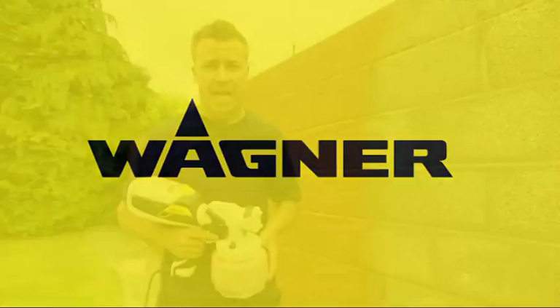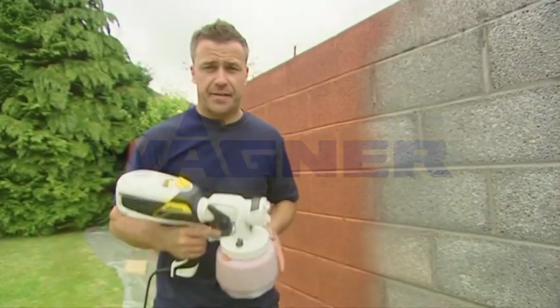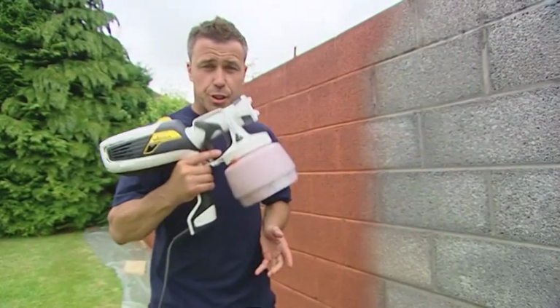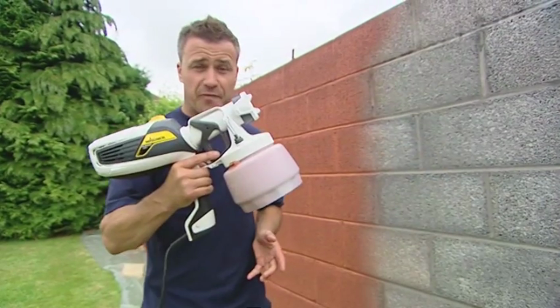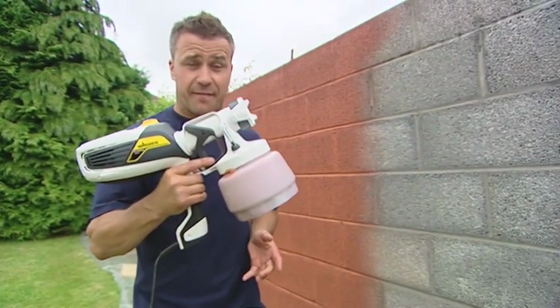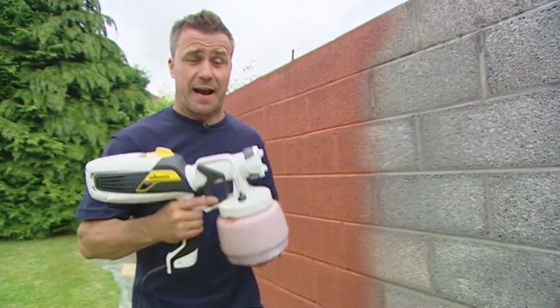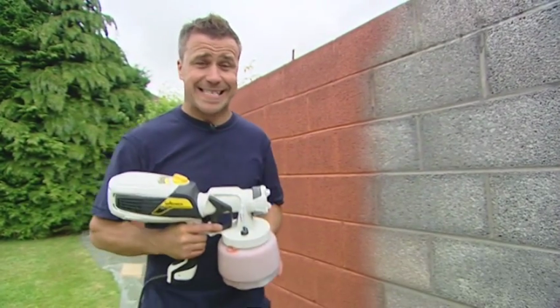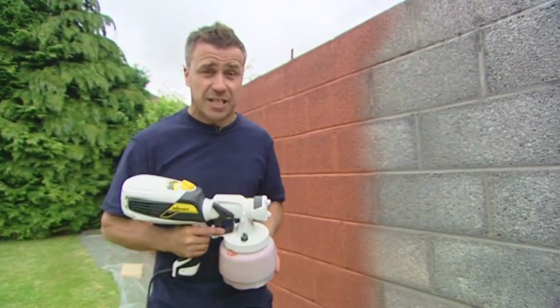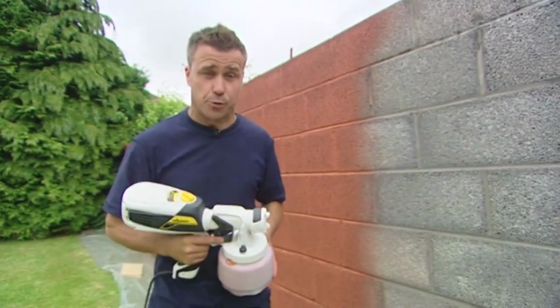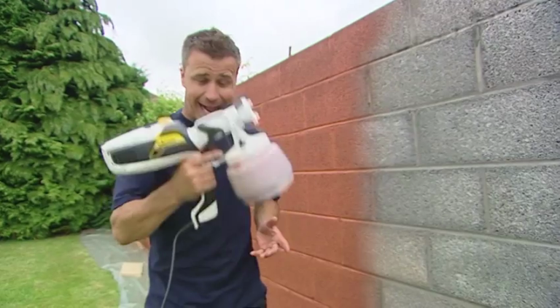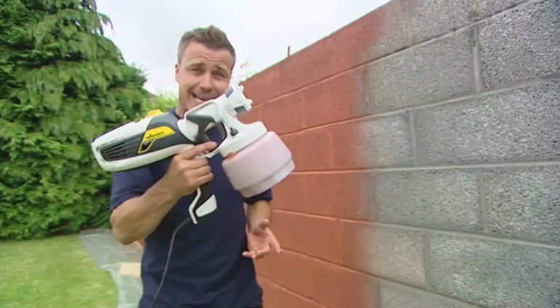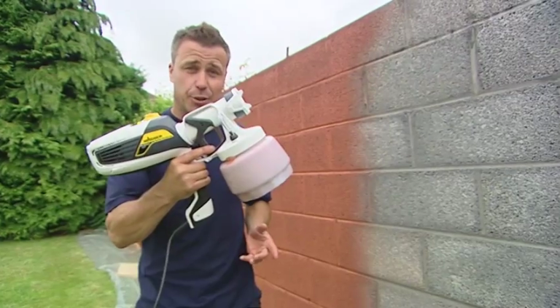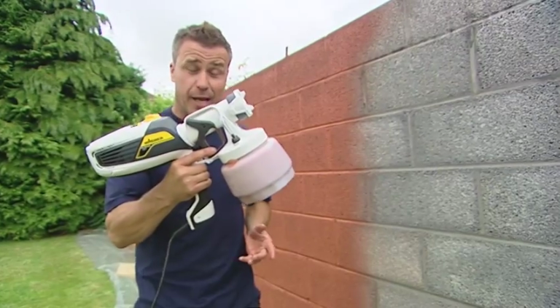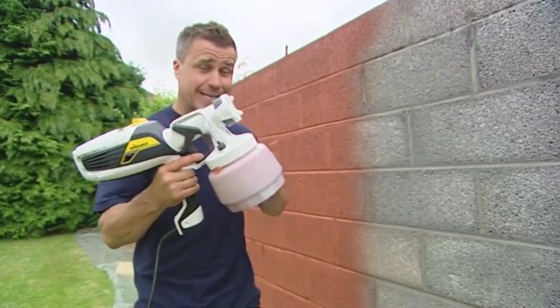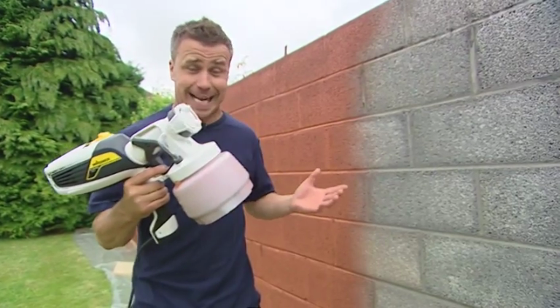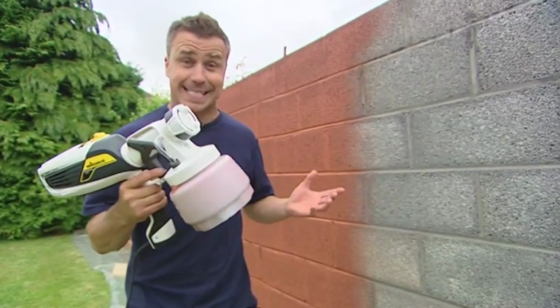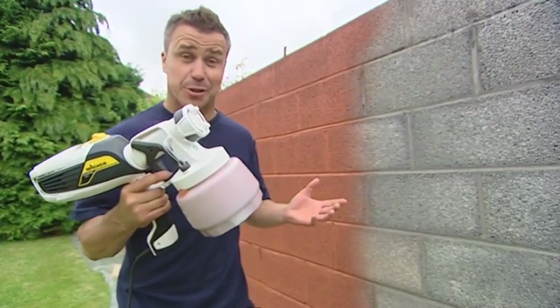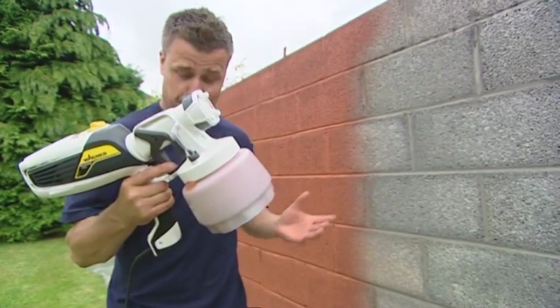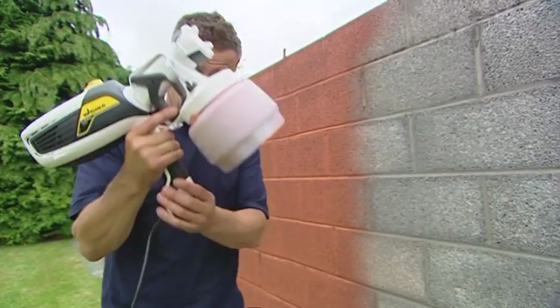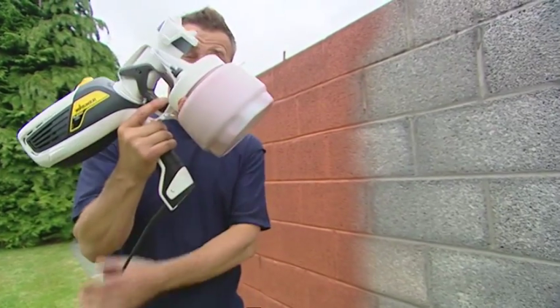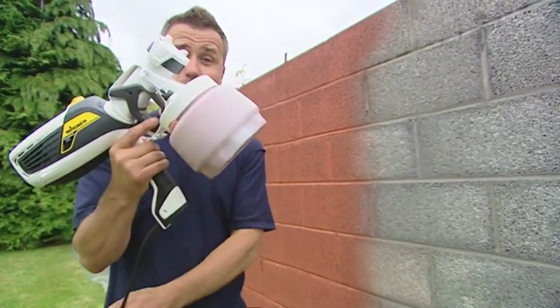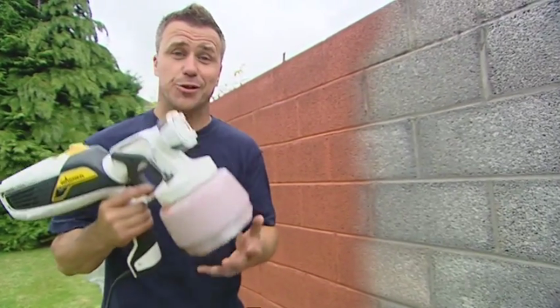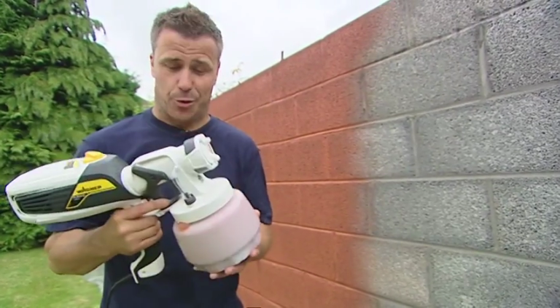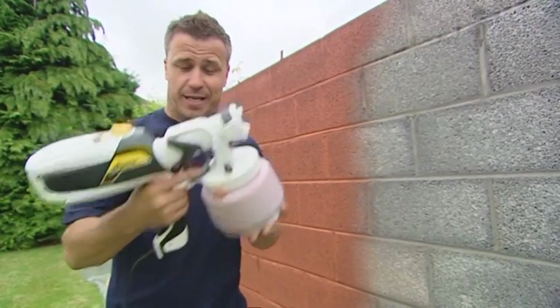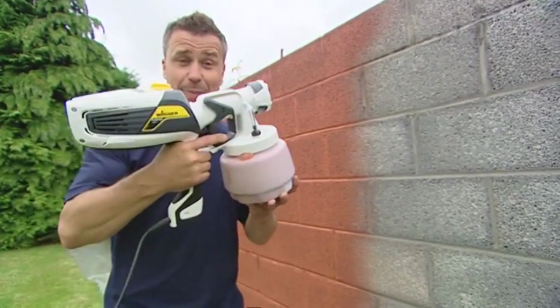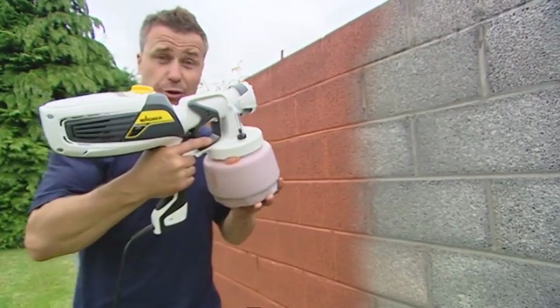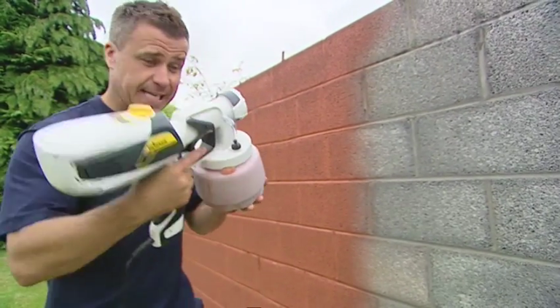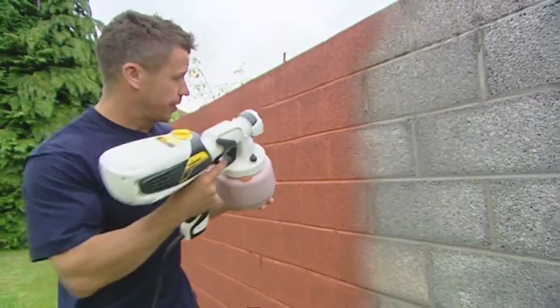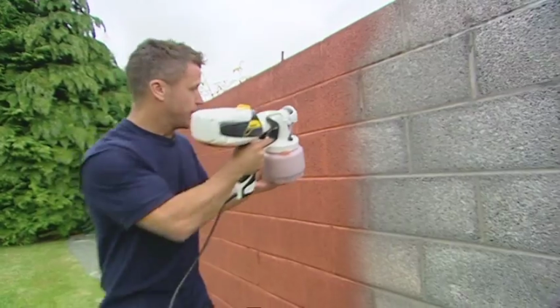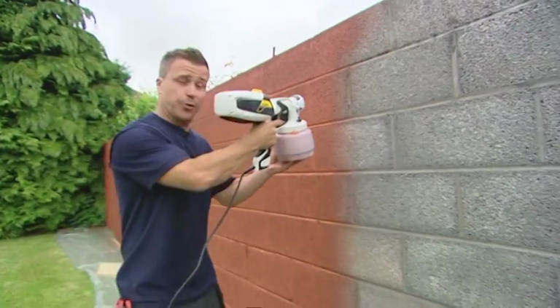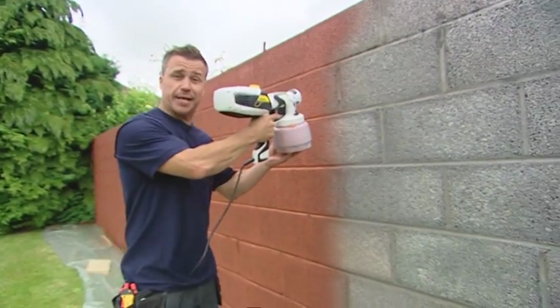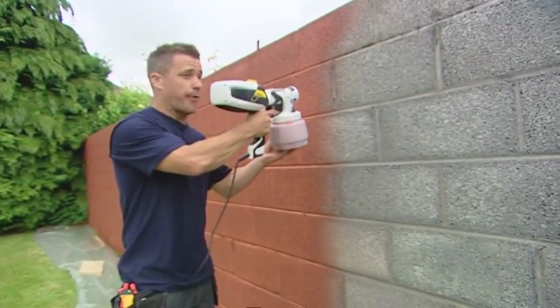This is the new Wagner 580 X-Boost handheld unit. It works exactly the same as the other ones but without the tube. The power's already turned on — you just point it and spray.